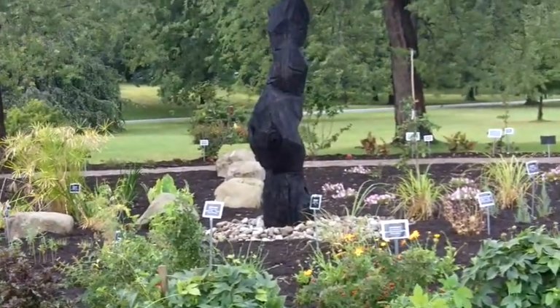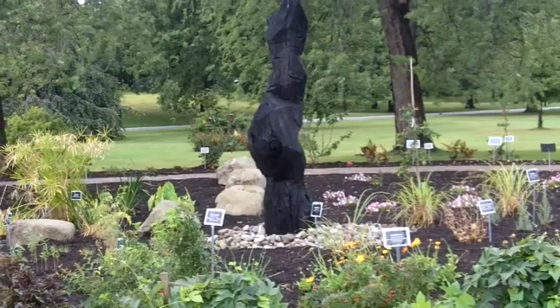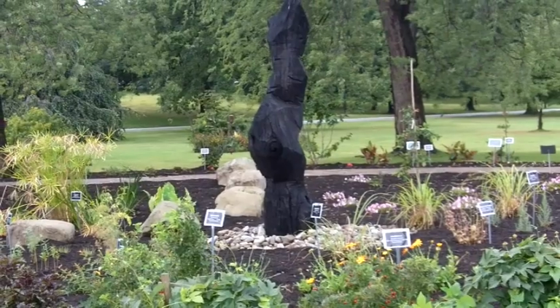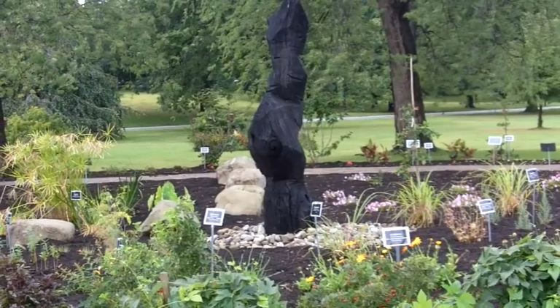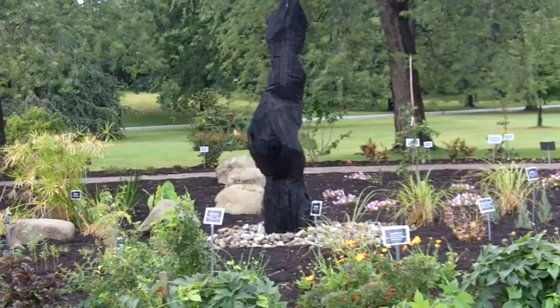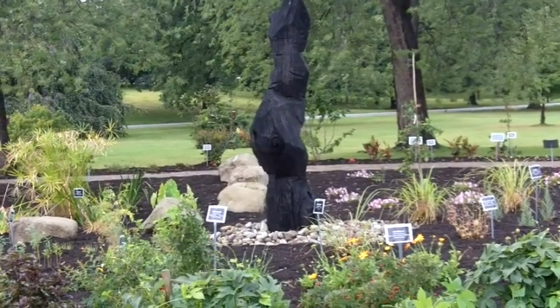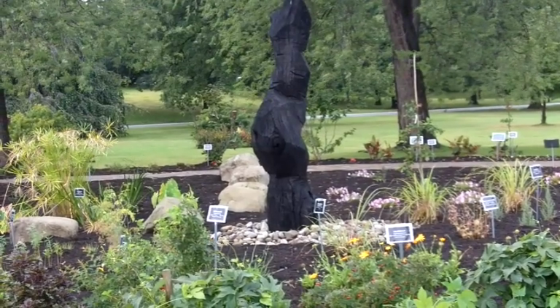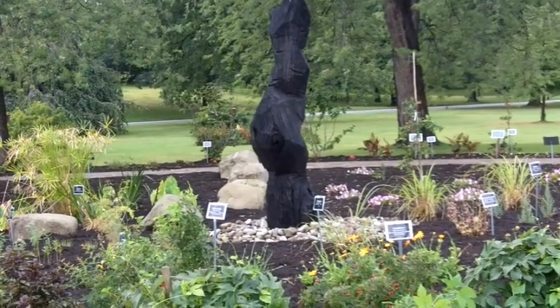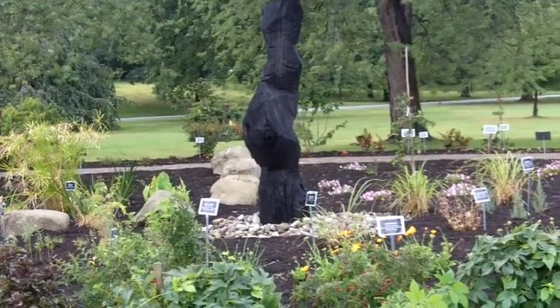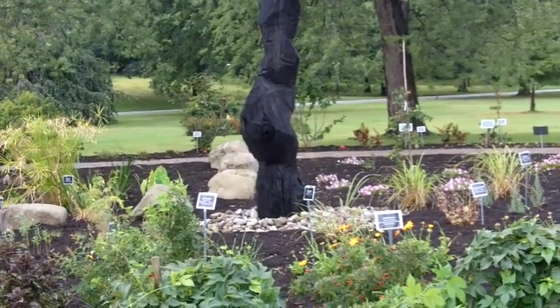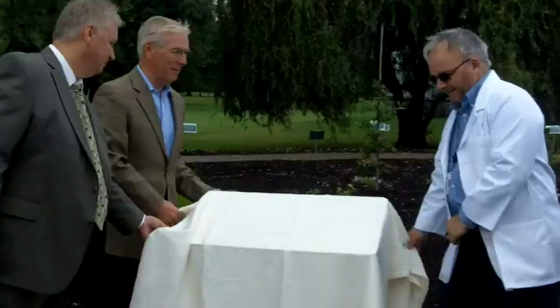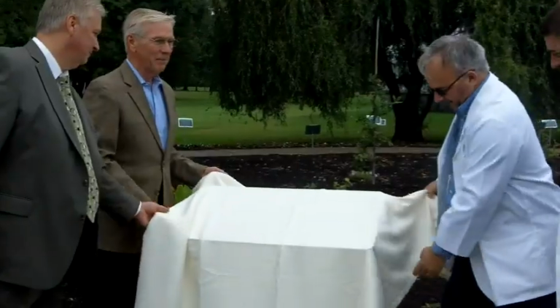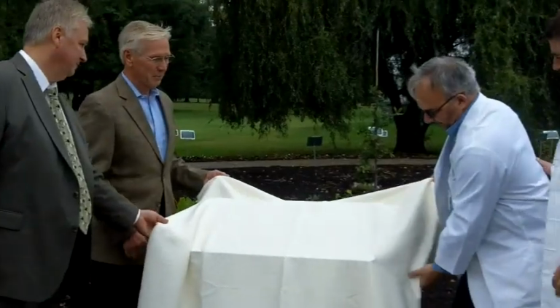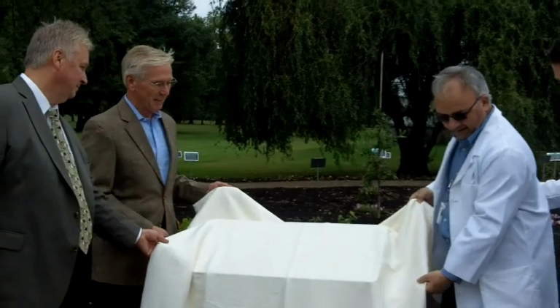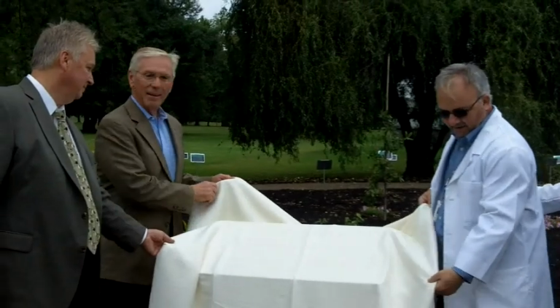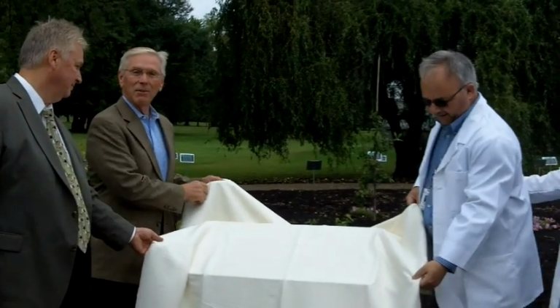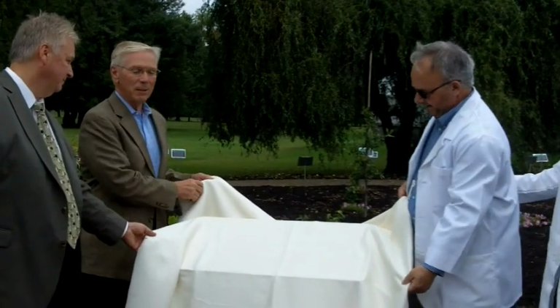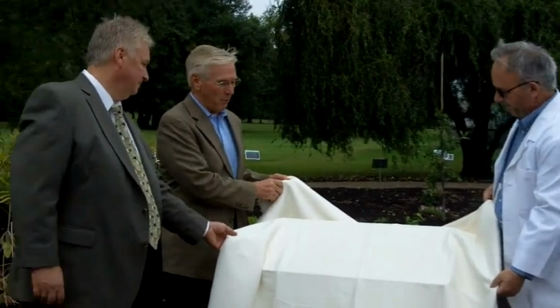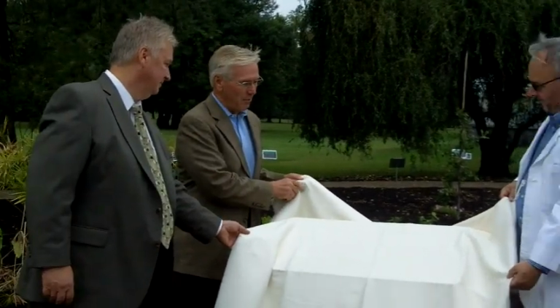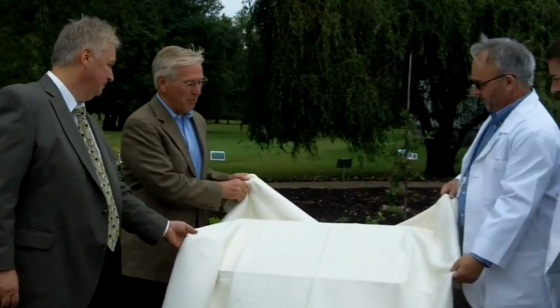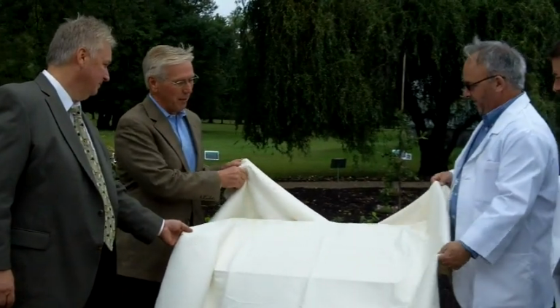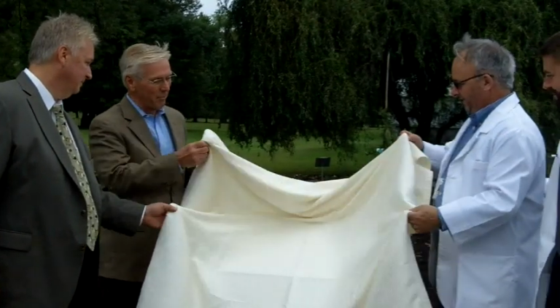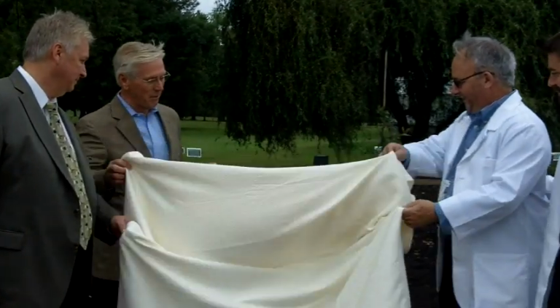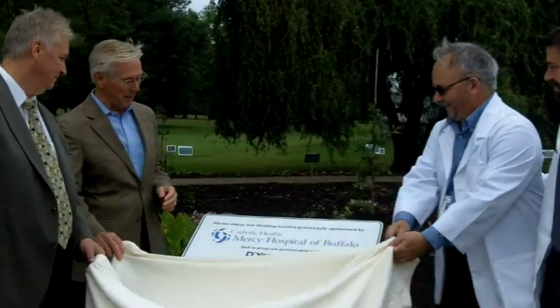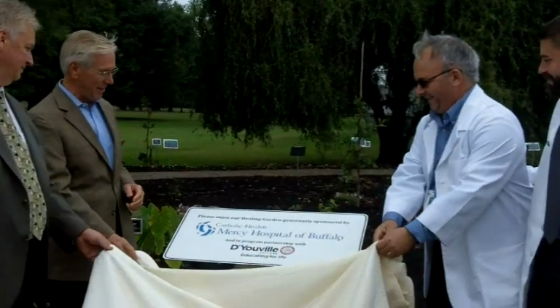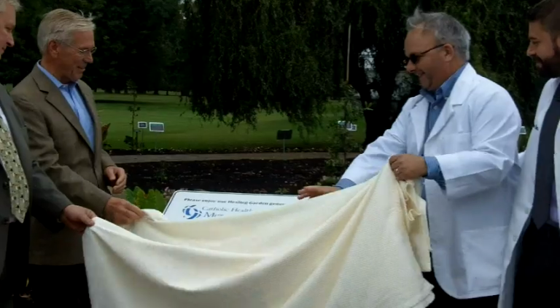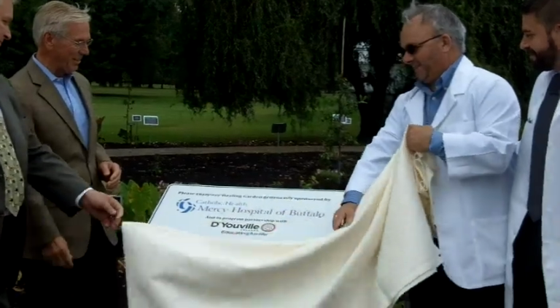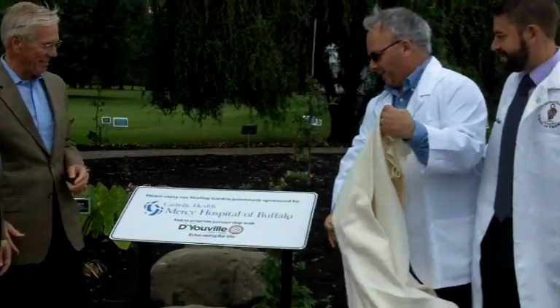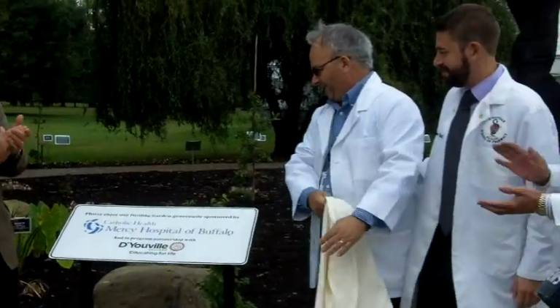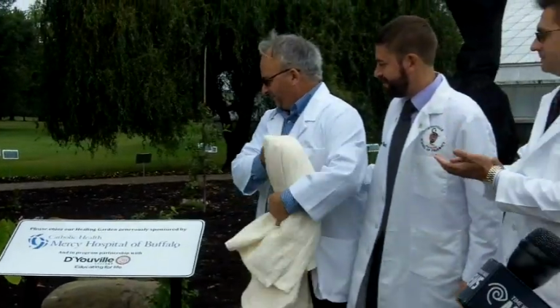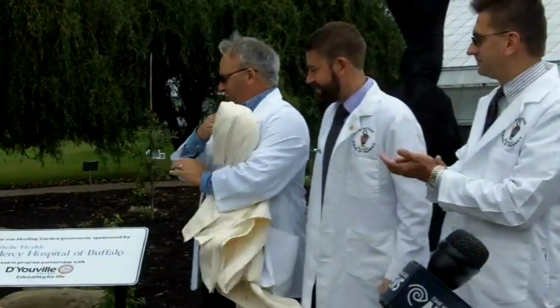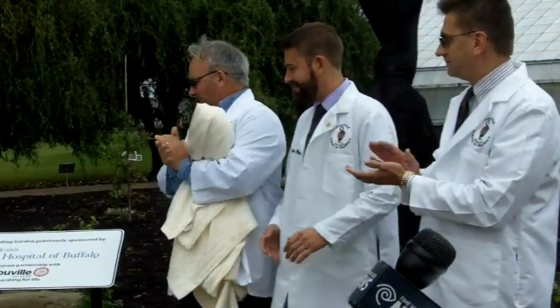Planning and preparation took four years, and the garden was dedicated September 13, 2015 by representatives of the Botanical Gardens, DeUville College School of Pharmacy, and Mercy Hospital of Buffalo, part of Catholic Health.